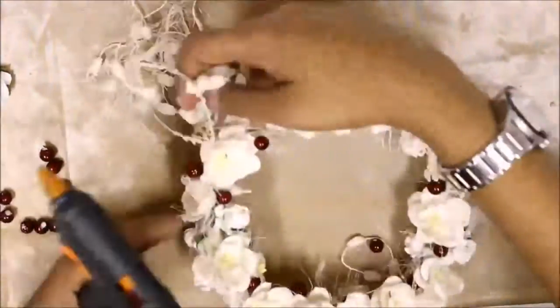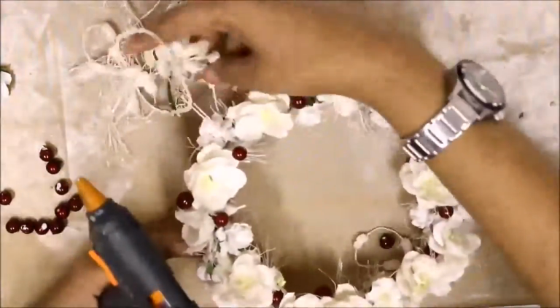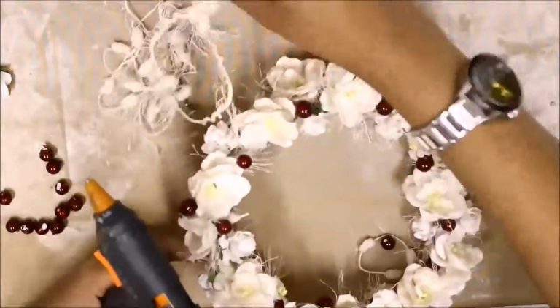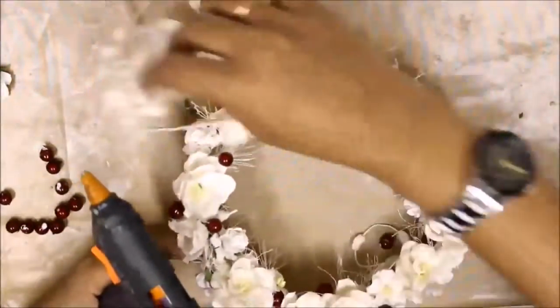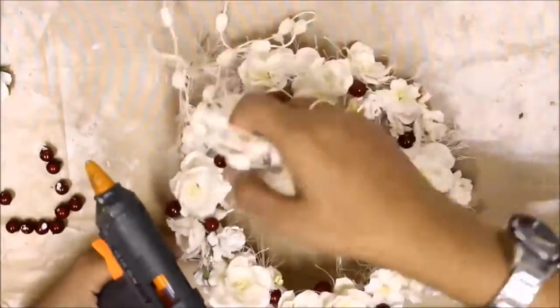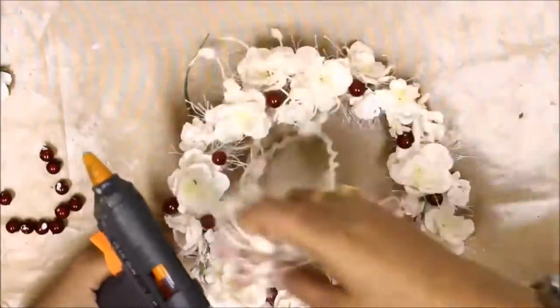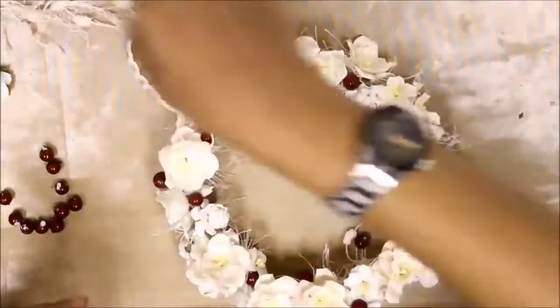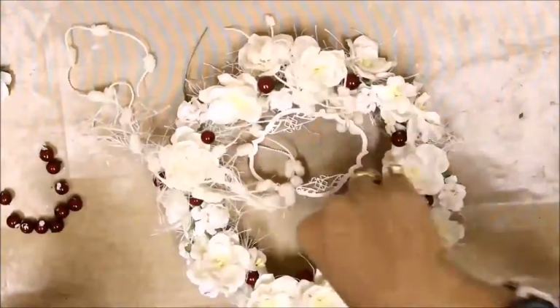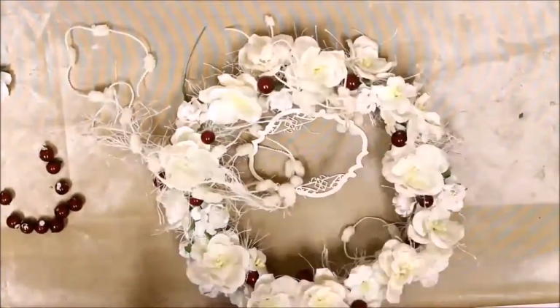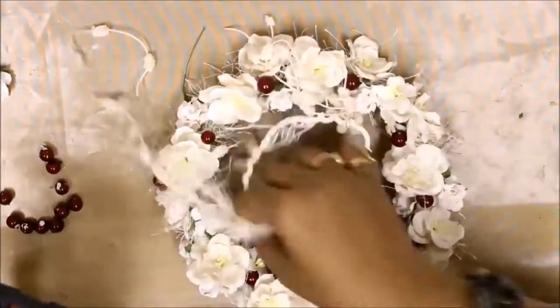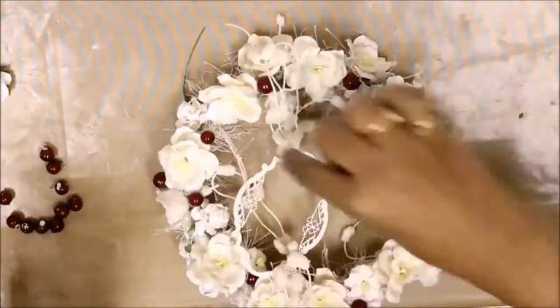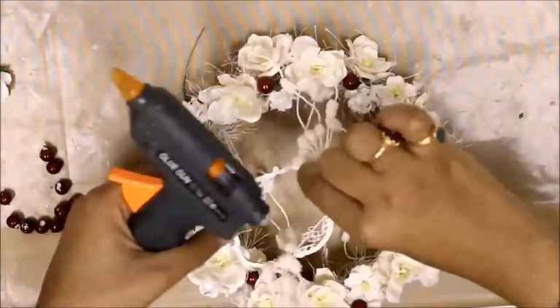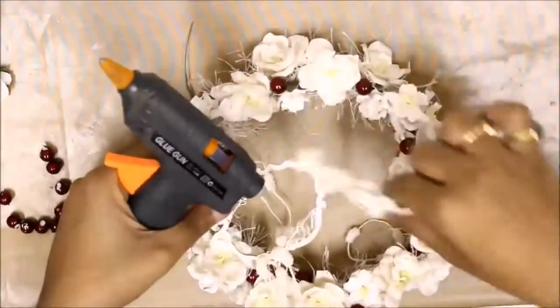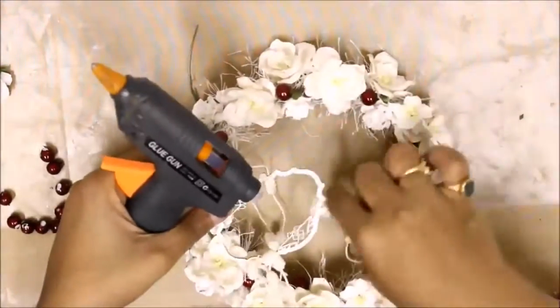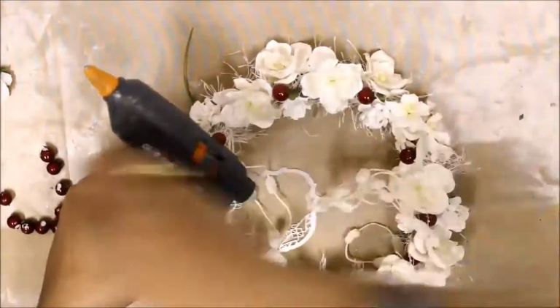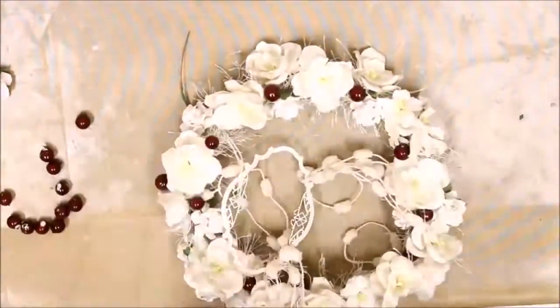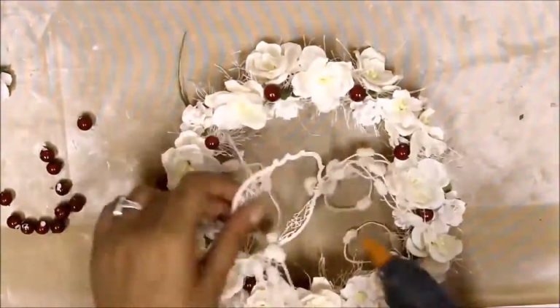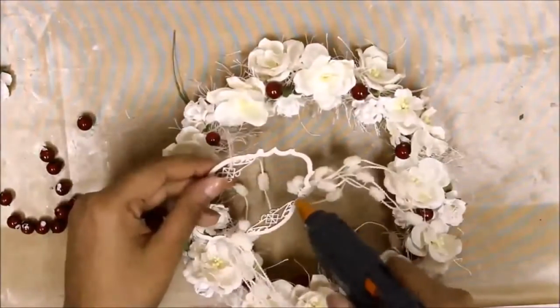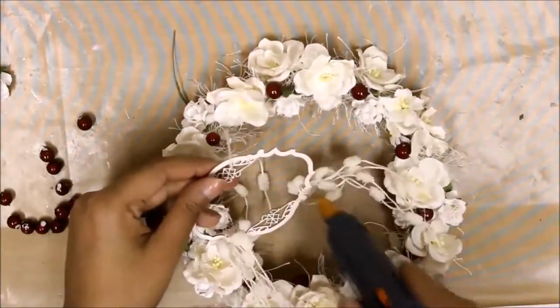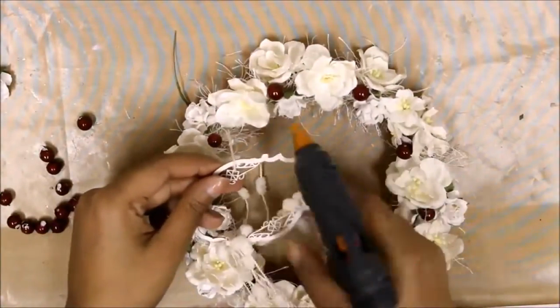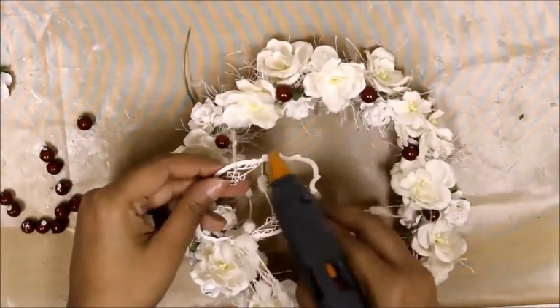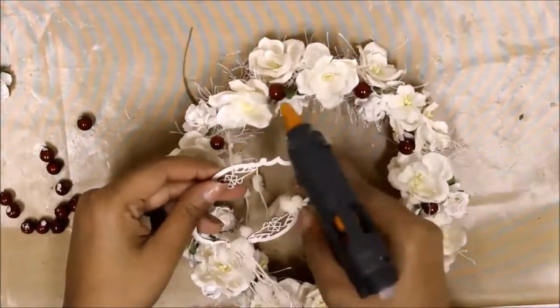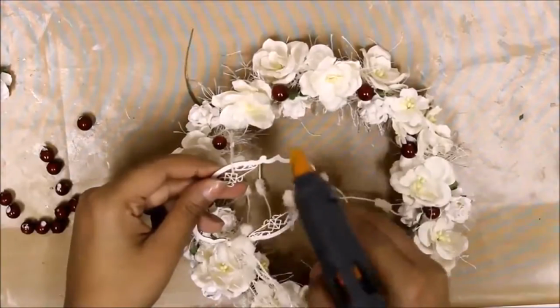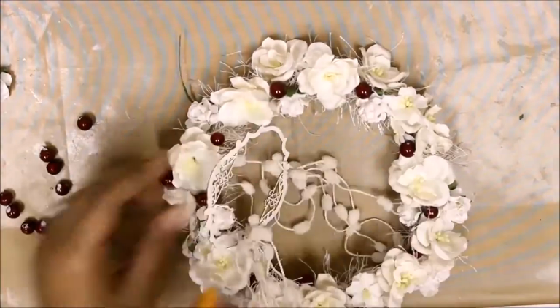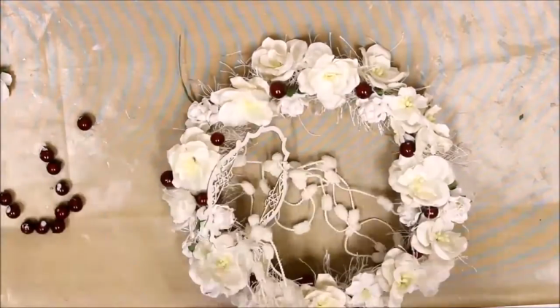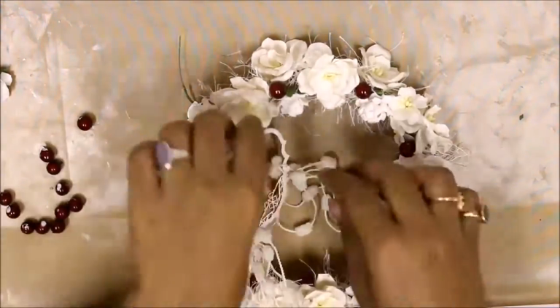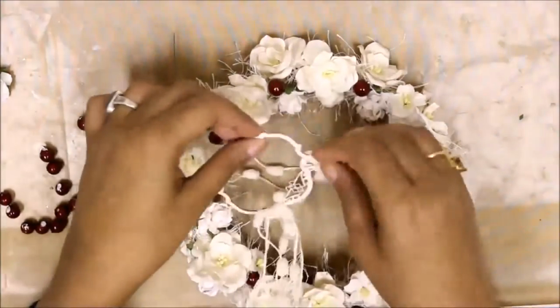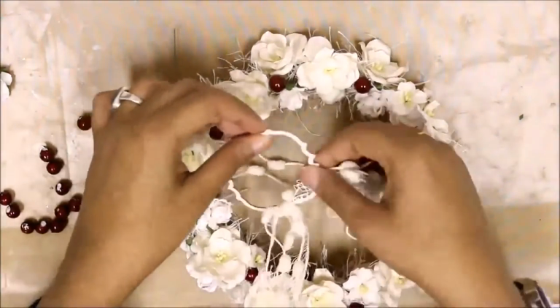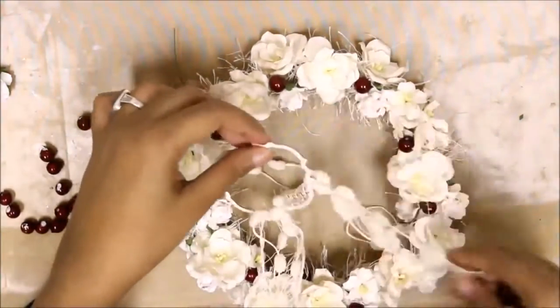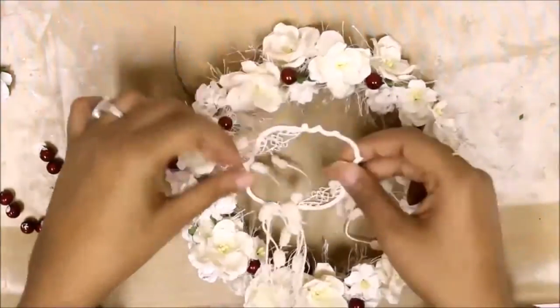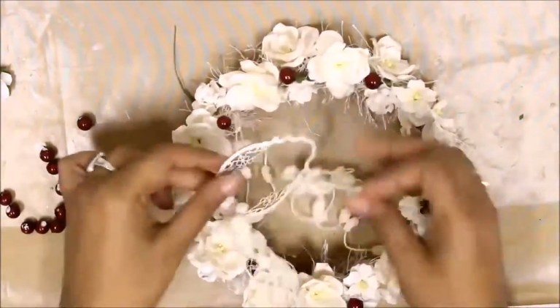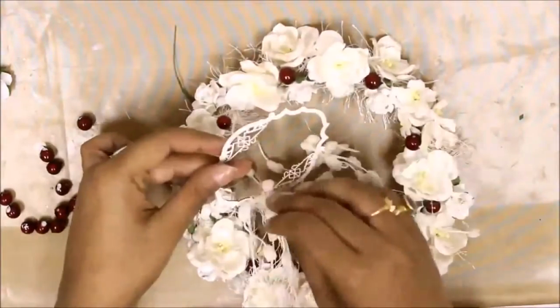To add some extra effect, I'm using some foam balls from my Christmas decoration stash just to give it a wintry and Christmas look.